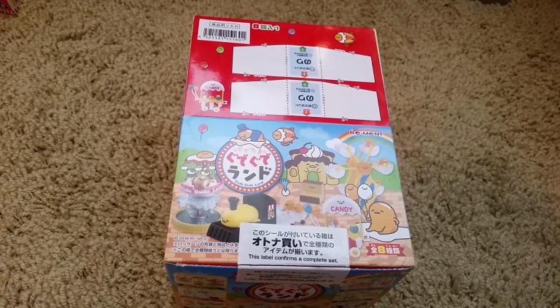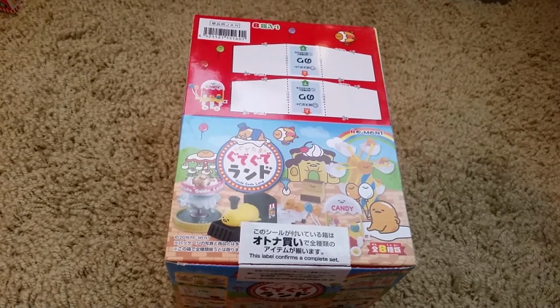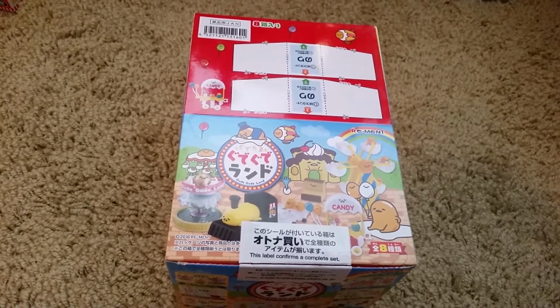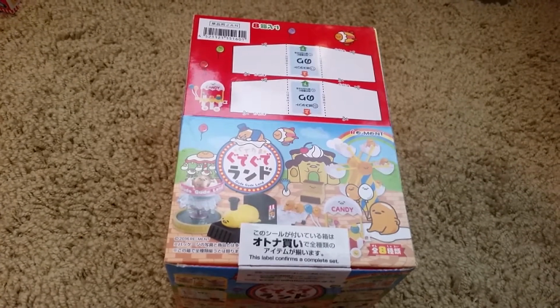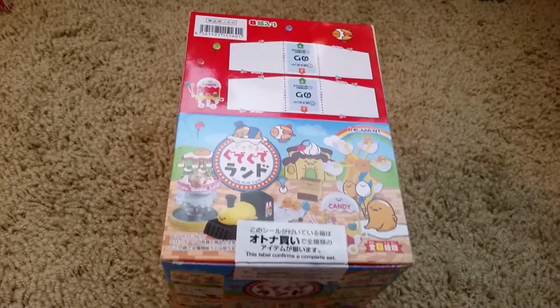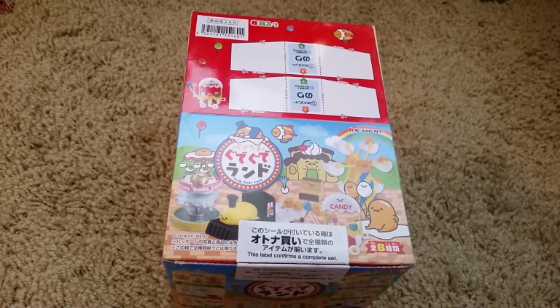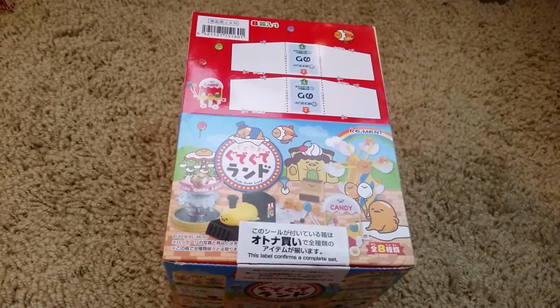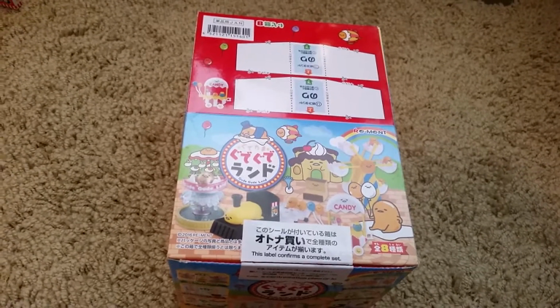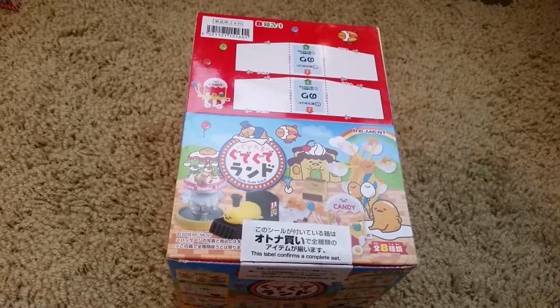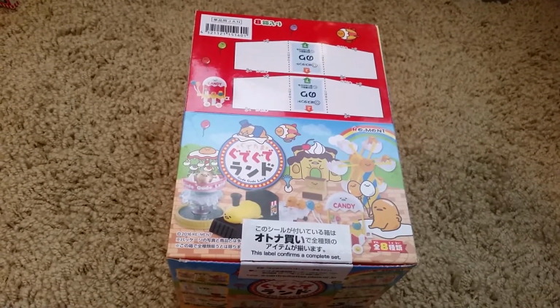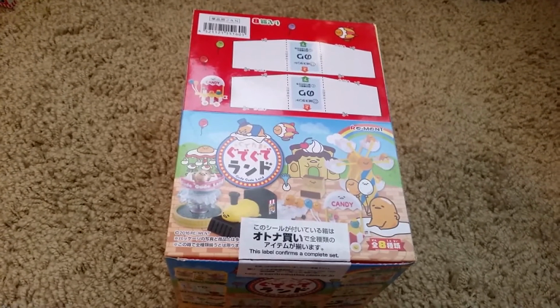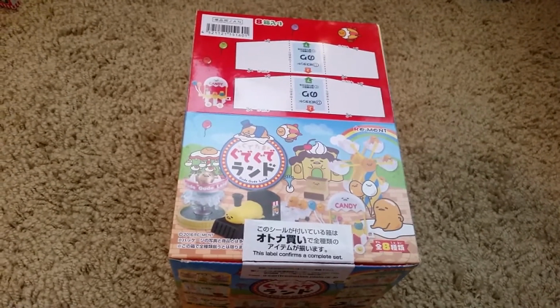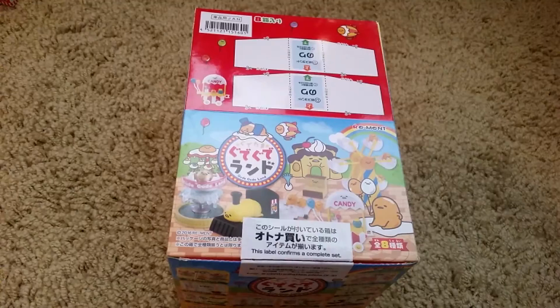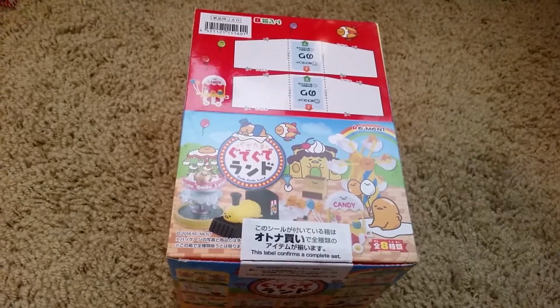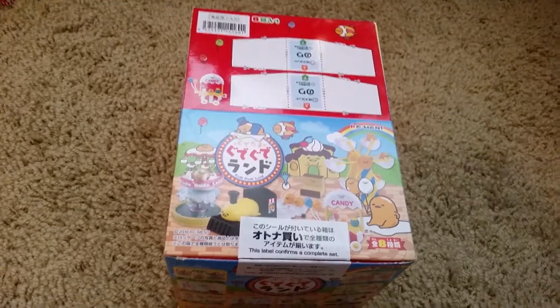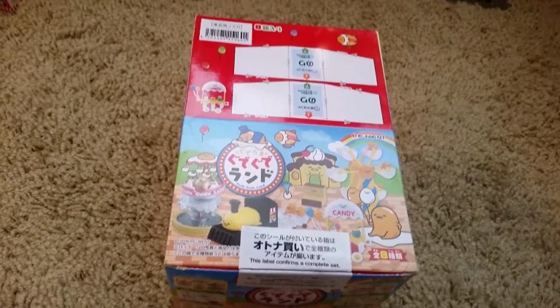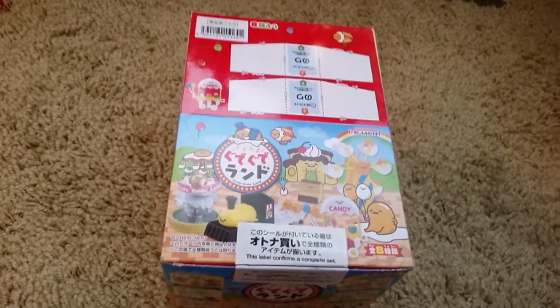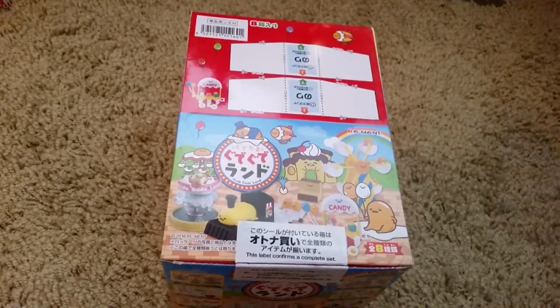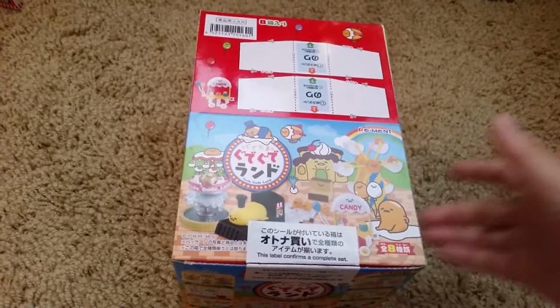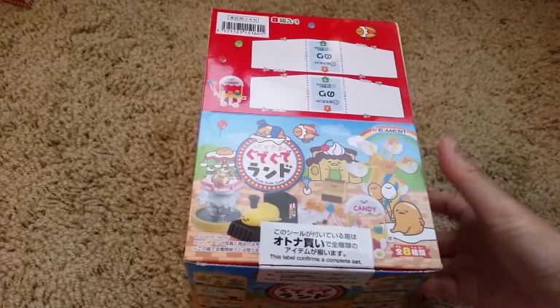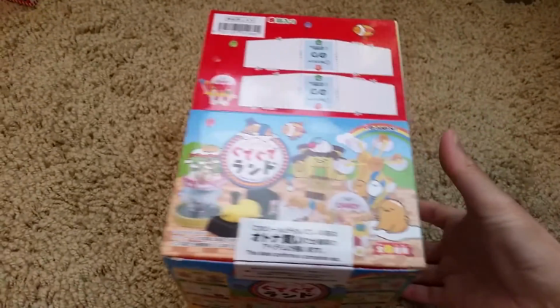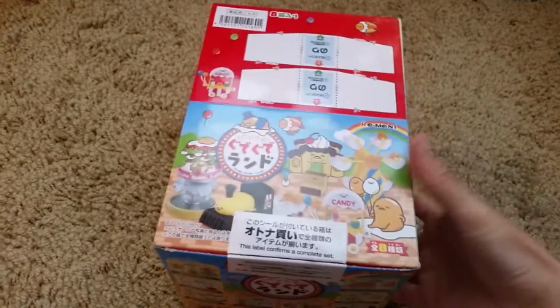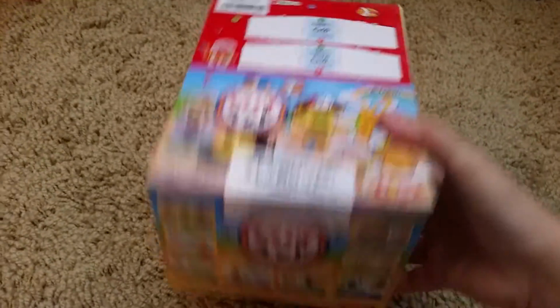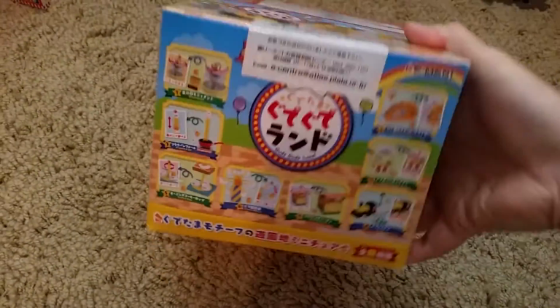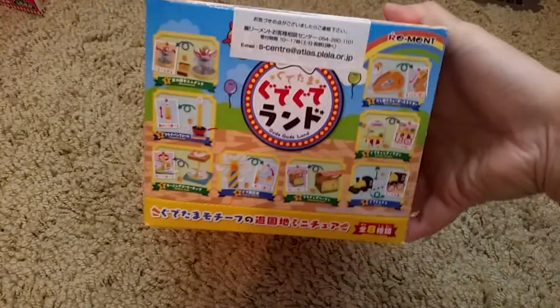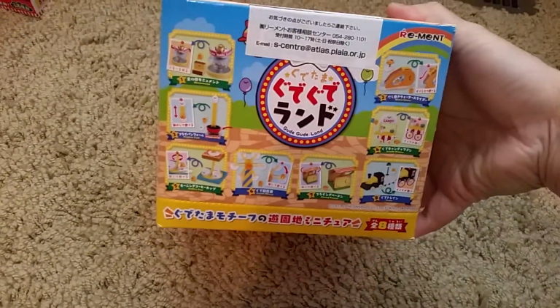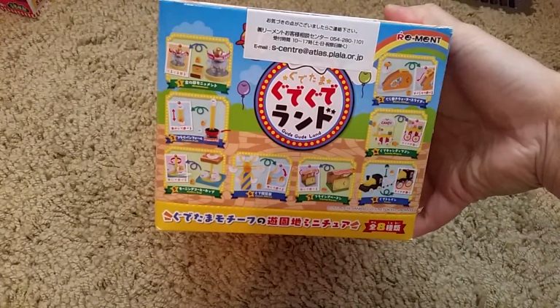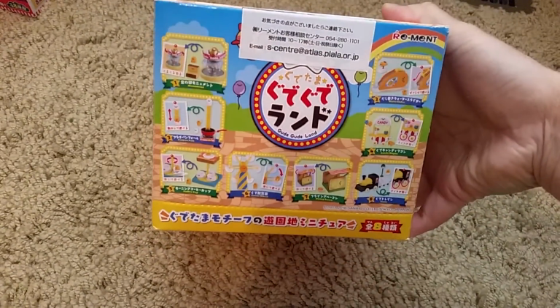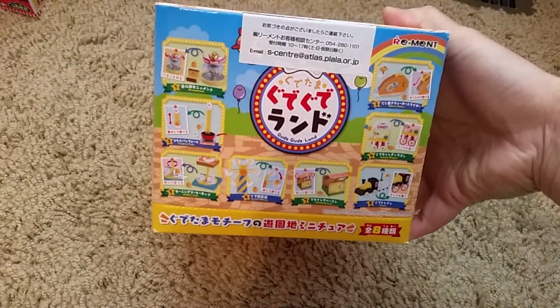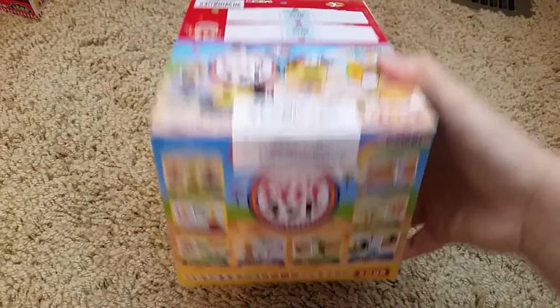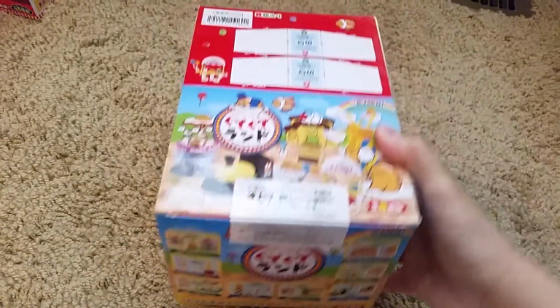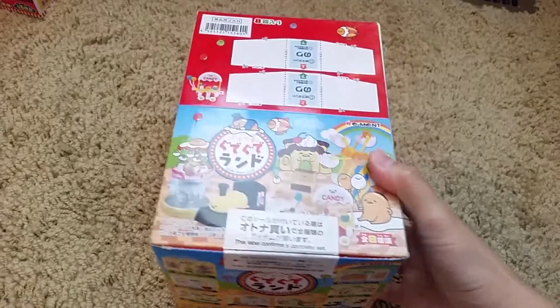Hi, welcome back to another video. Today's video is on Re-Man Gure Gure Land. It's like an amusement park with different rides and things.